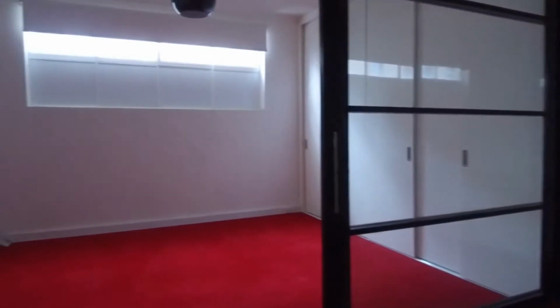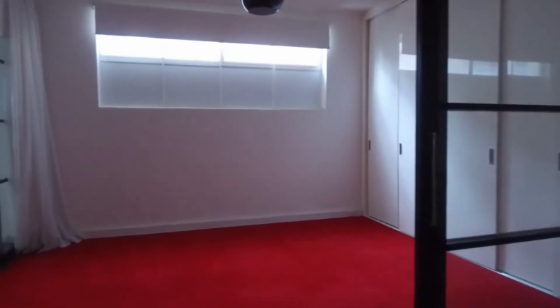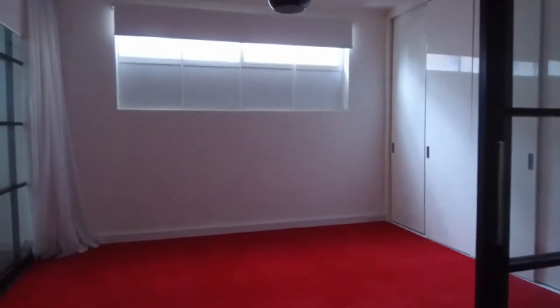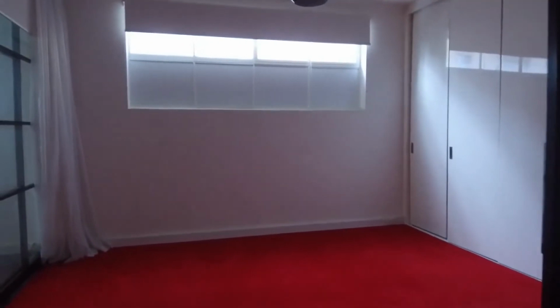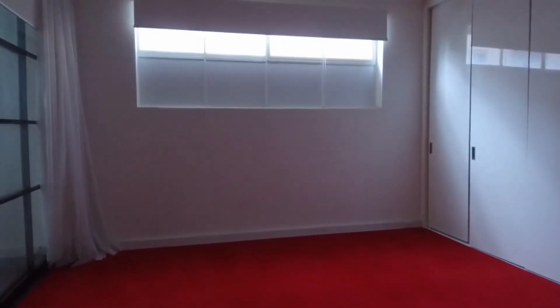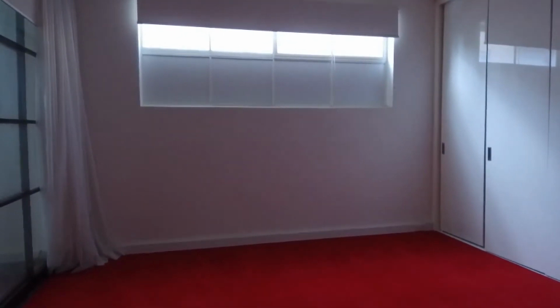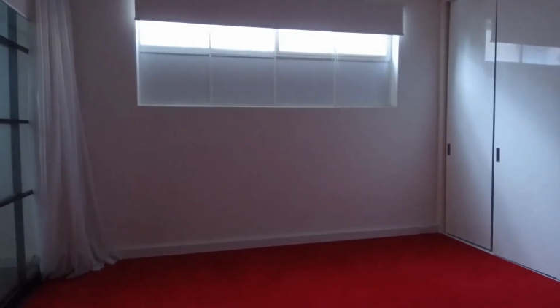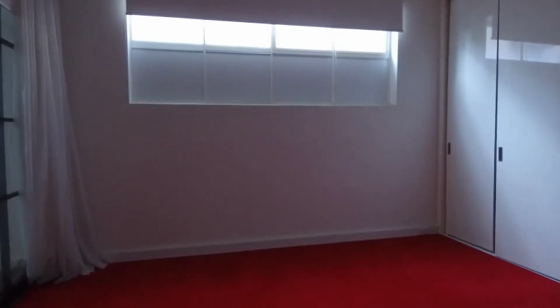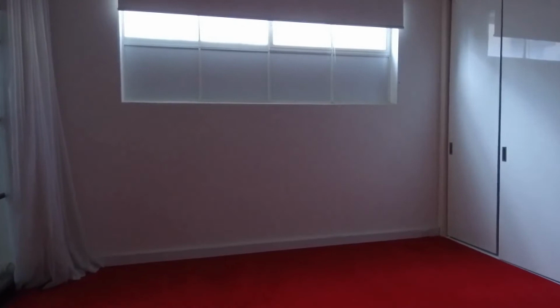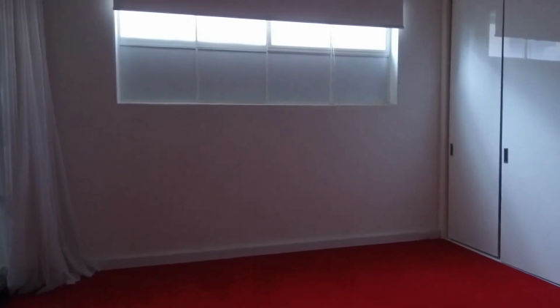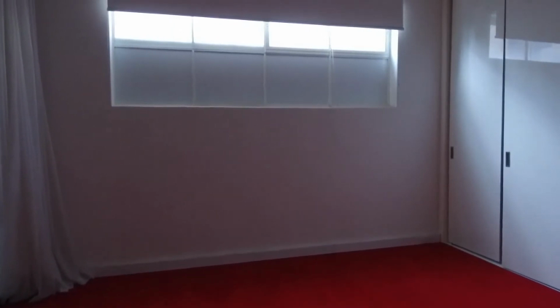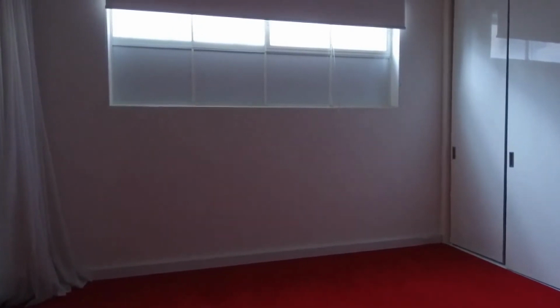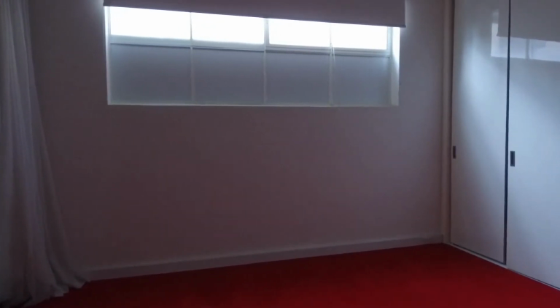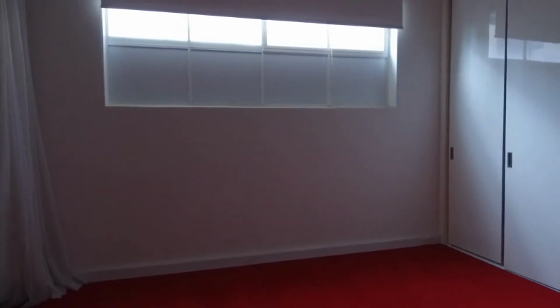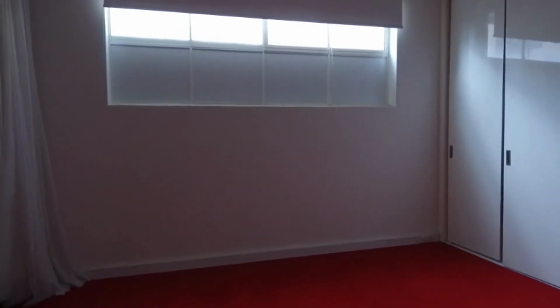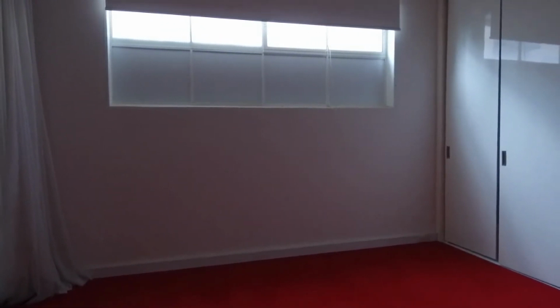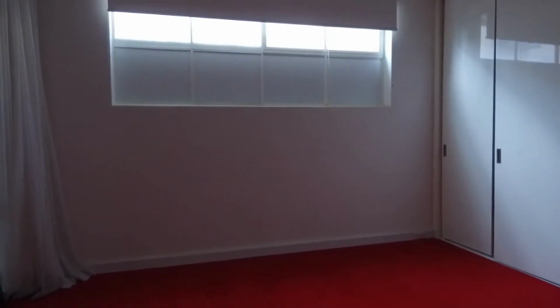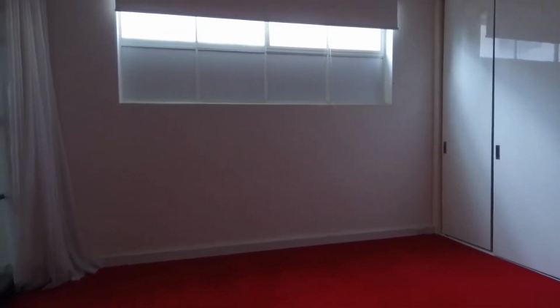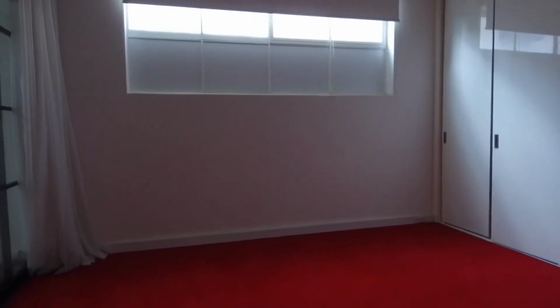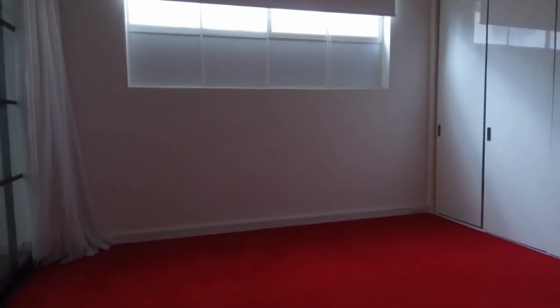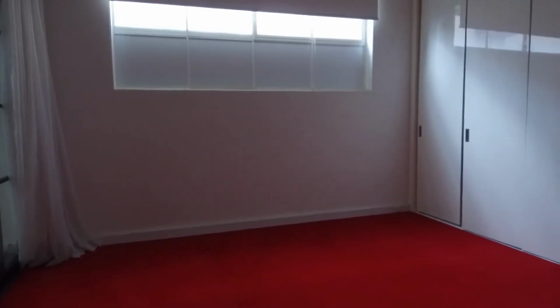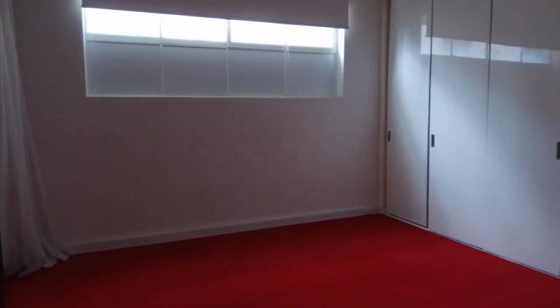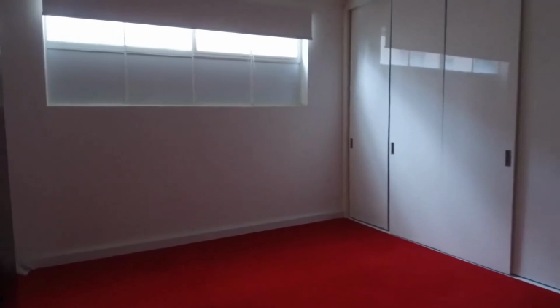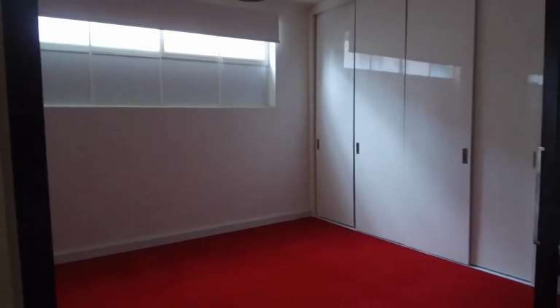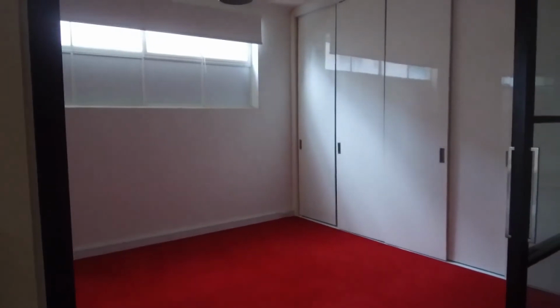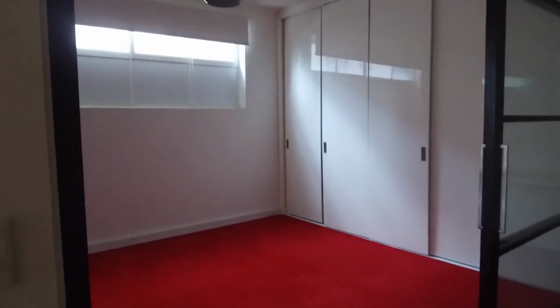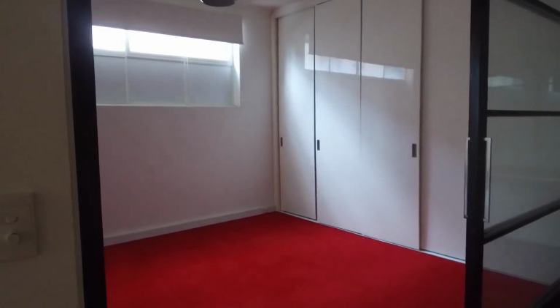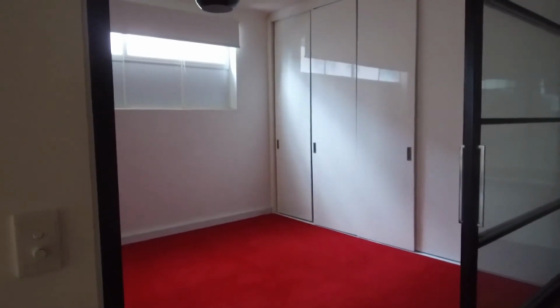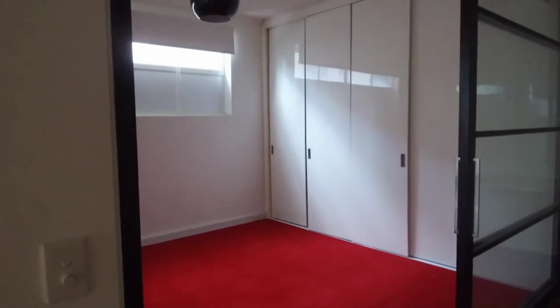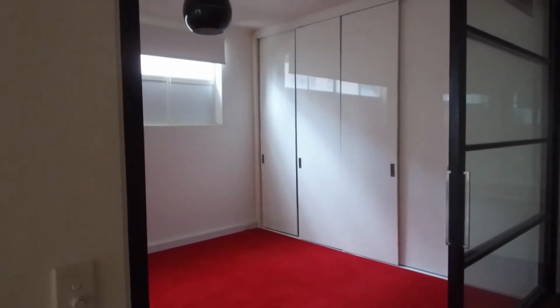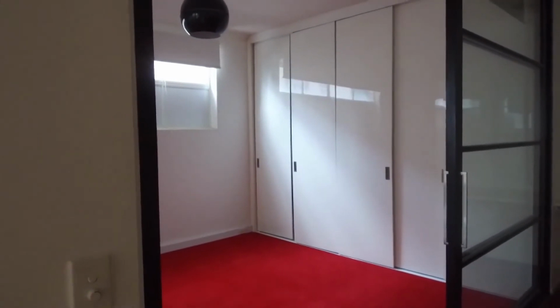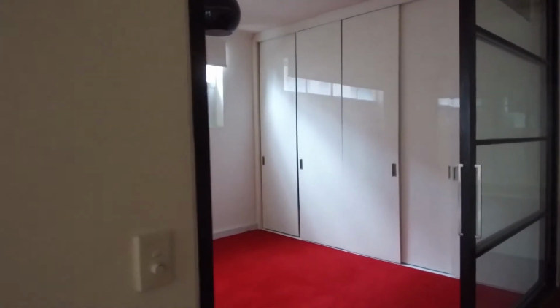The master bedroom is equal in size to bedroom two, comfortably fitting a king-size bed with bedside tables if you want. Again, with floor-to-ceiling wardrobe space throughout.